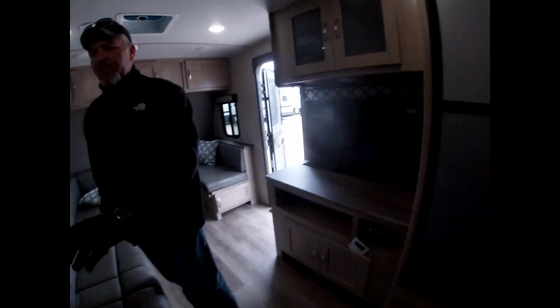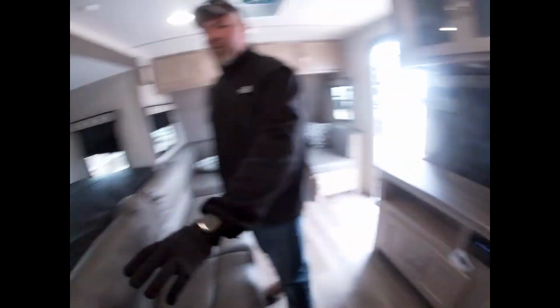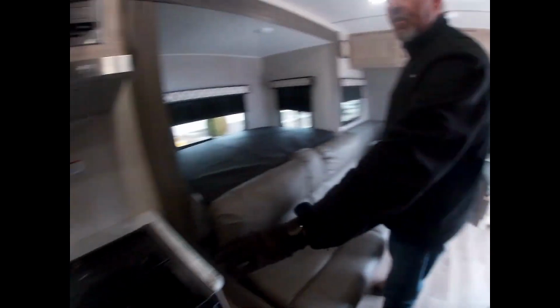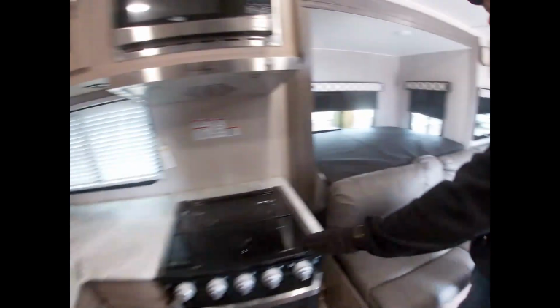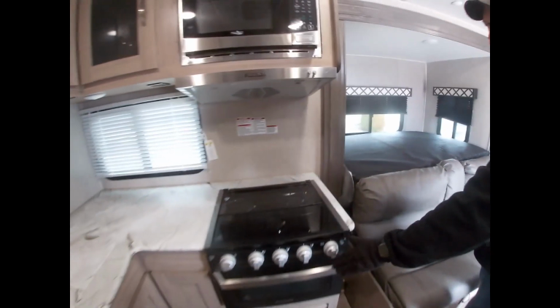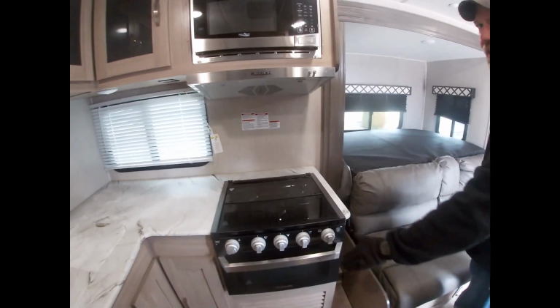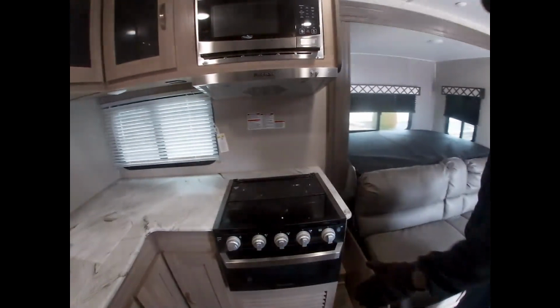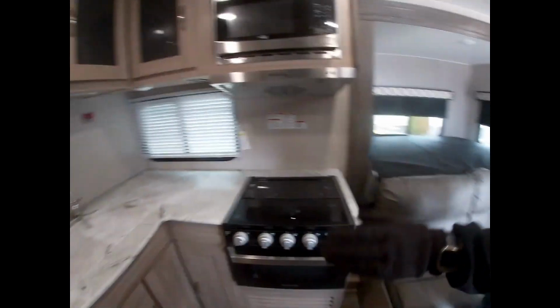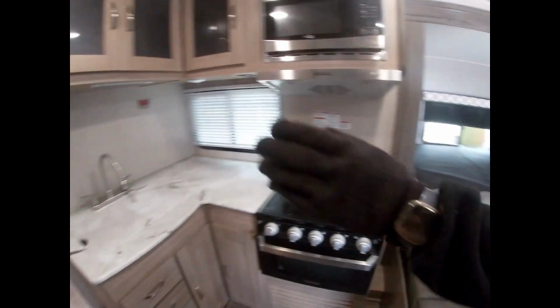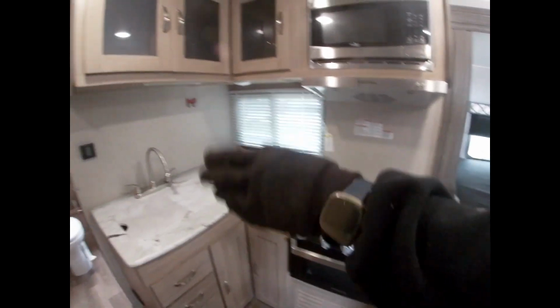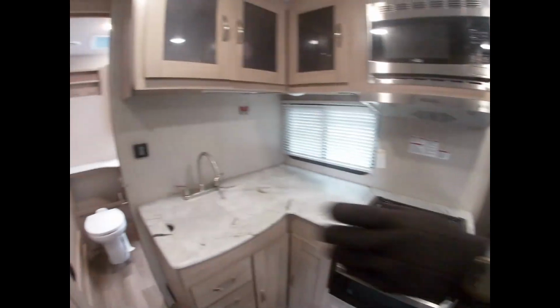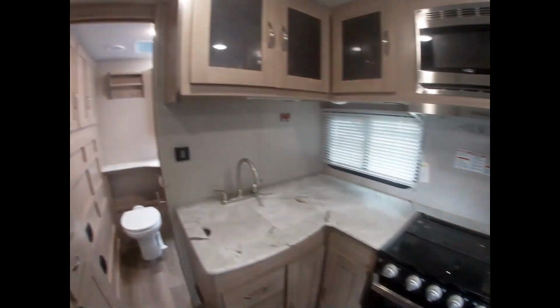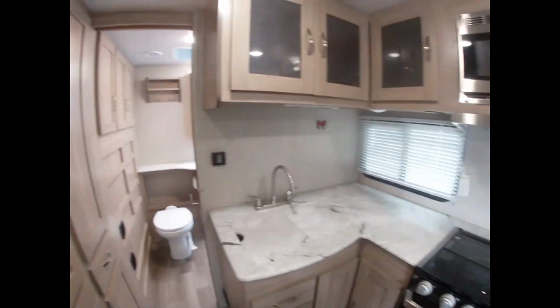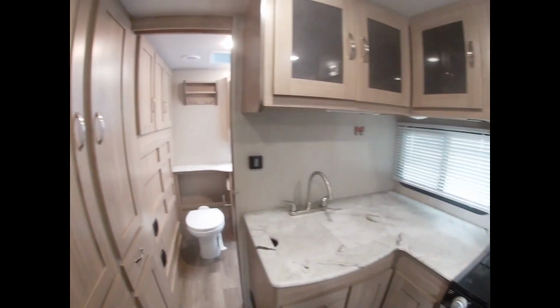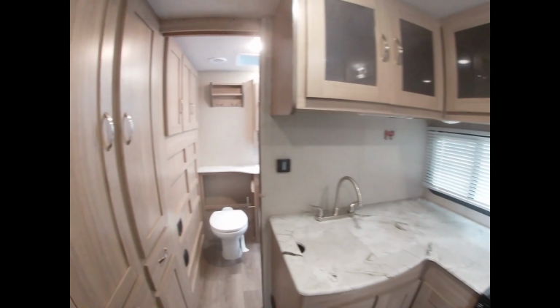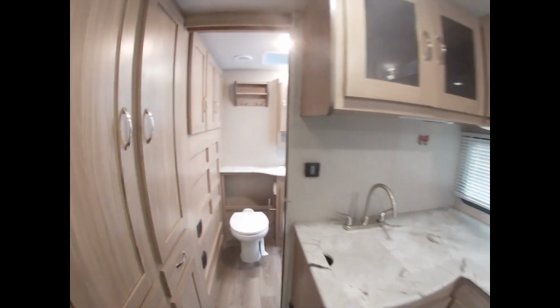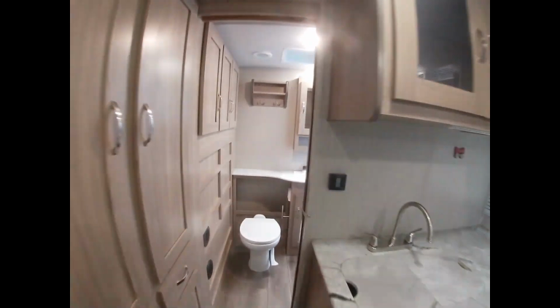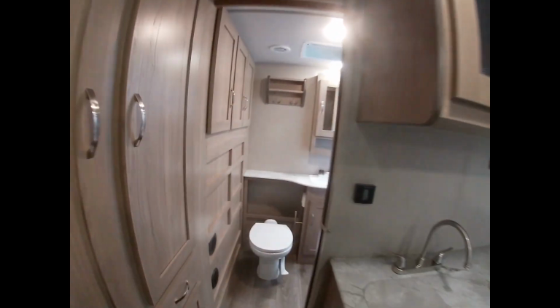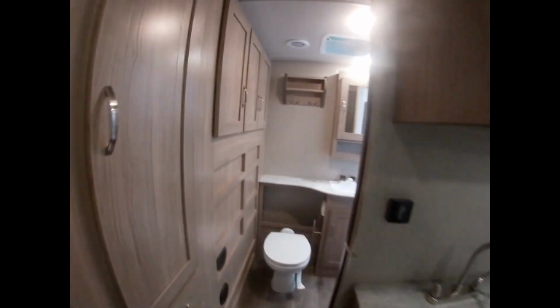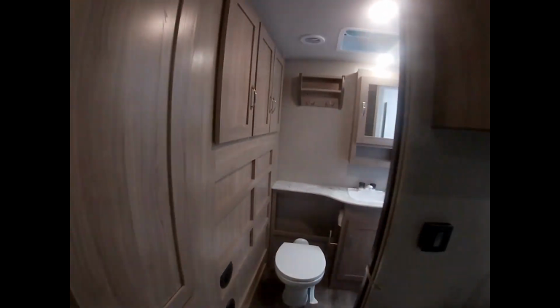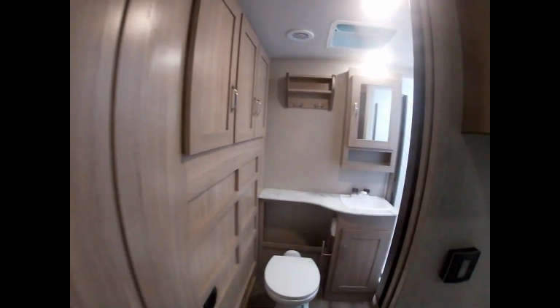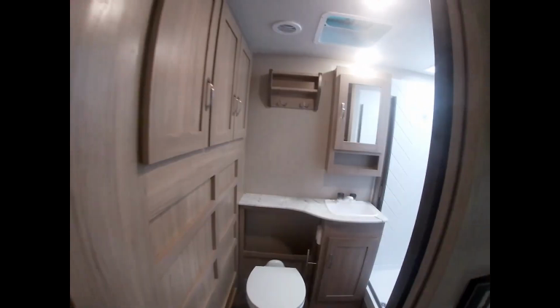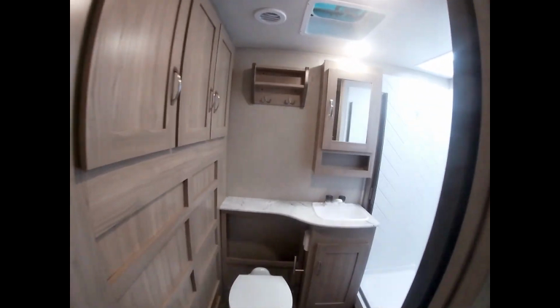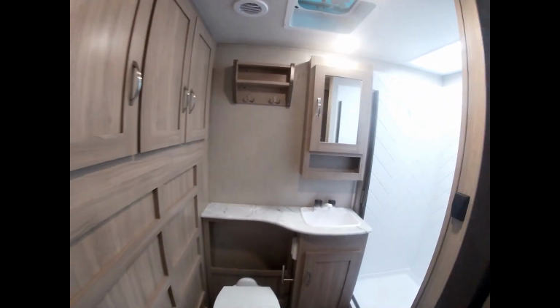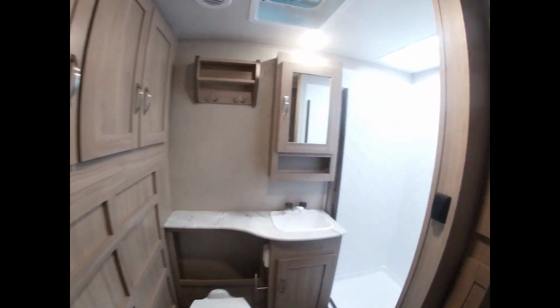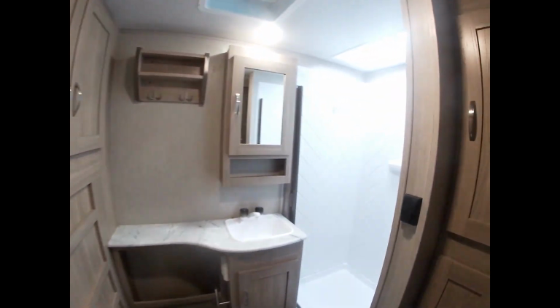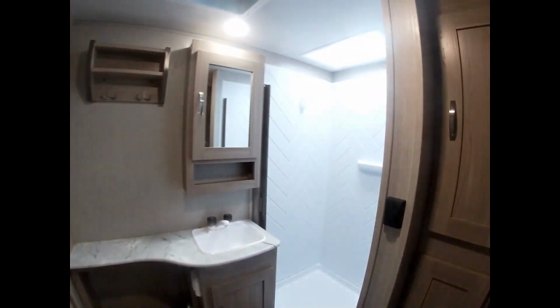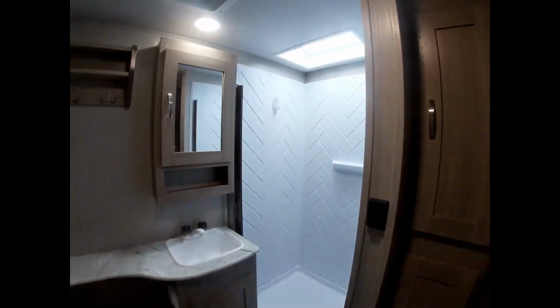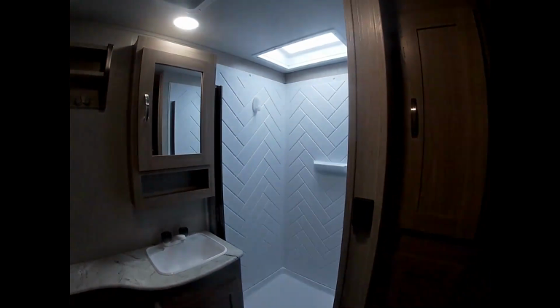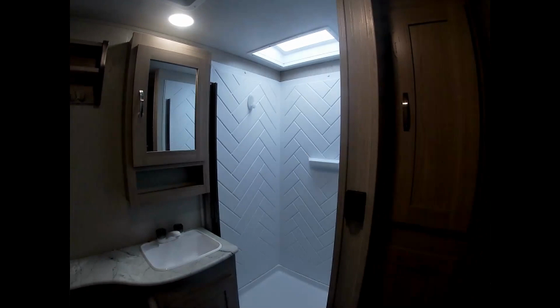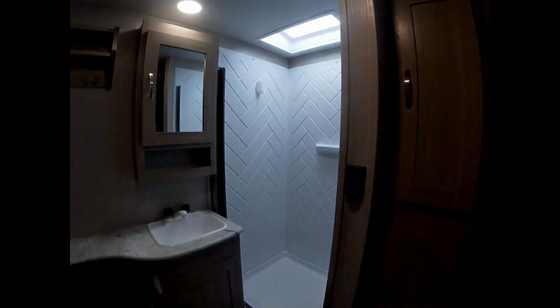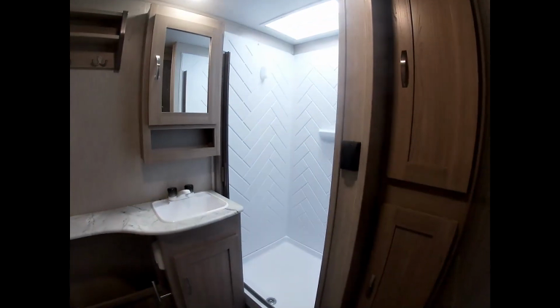There's the range top and oven. Now in the bathroom, you have the walk-in shower, with cabinetry on both sides.